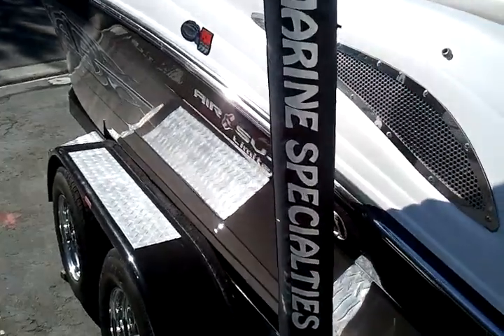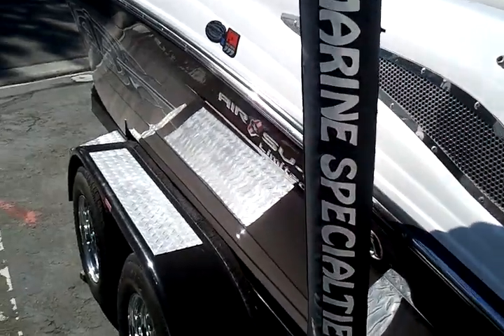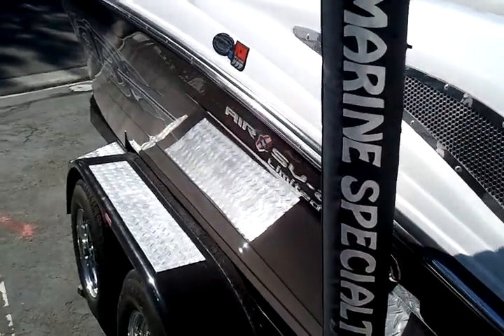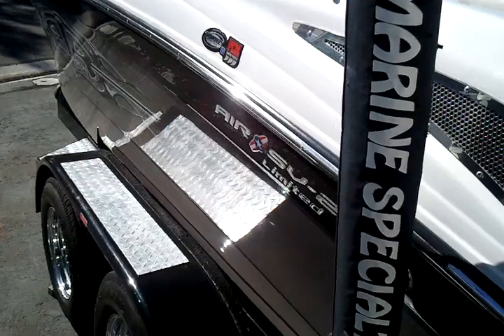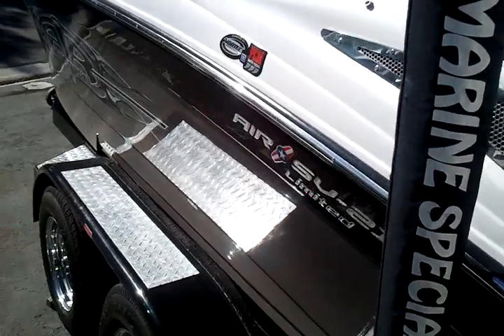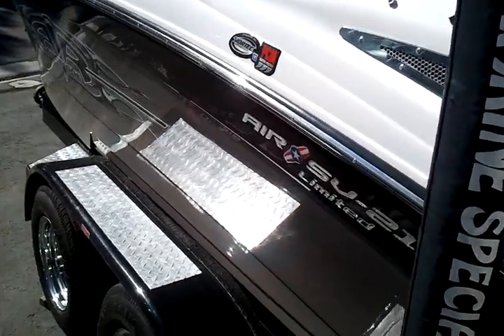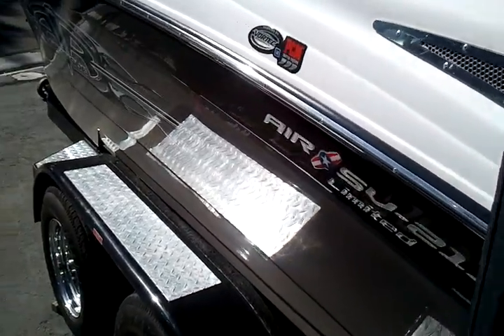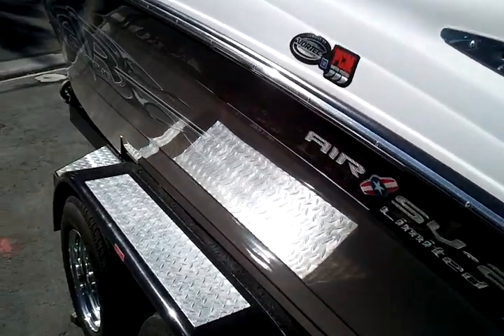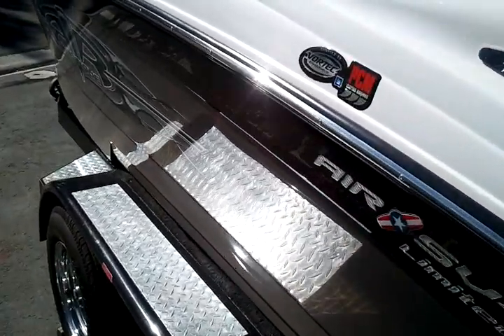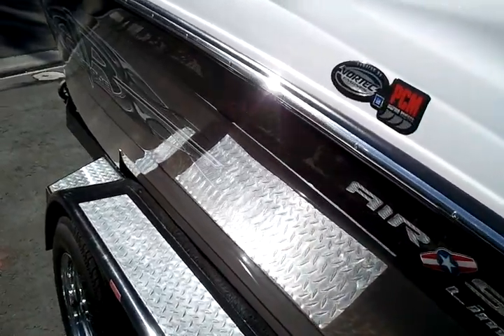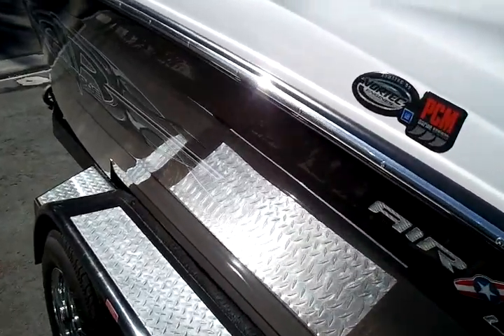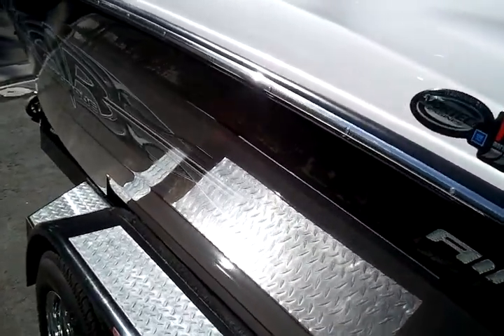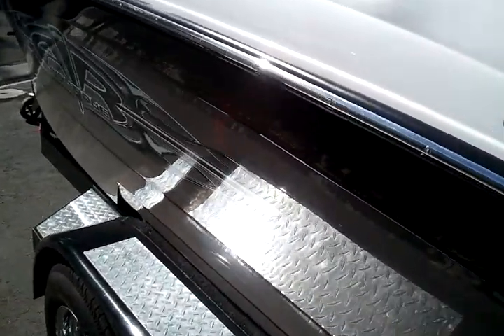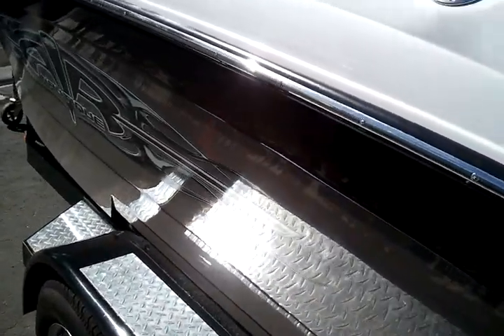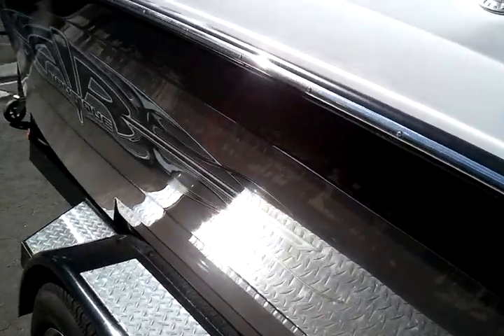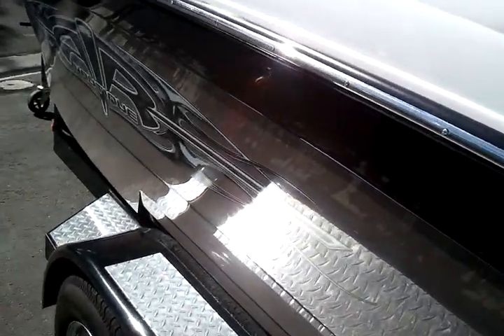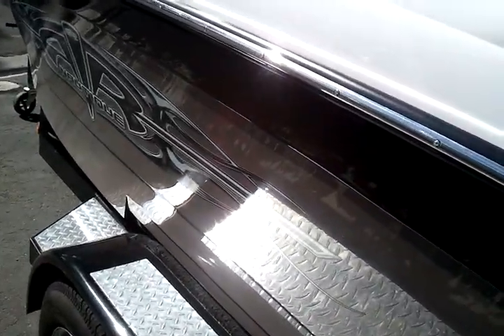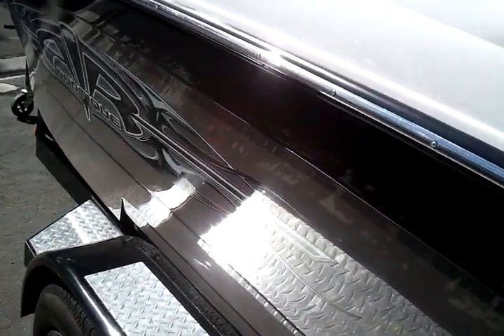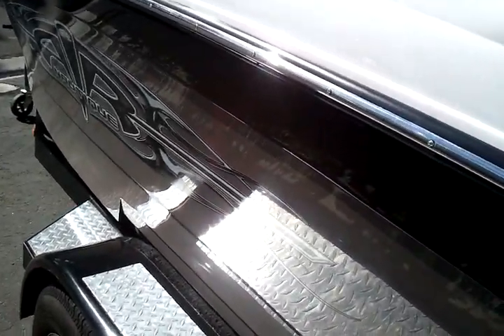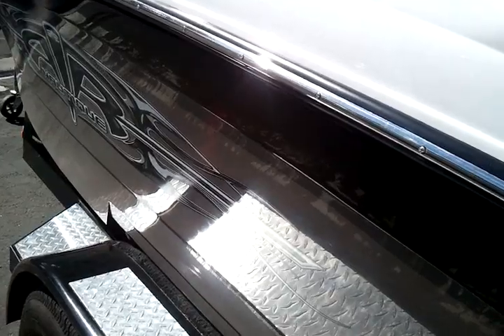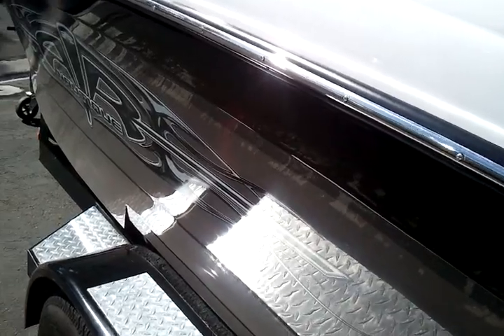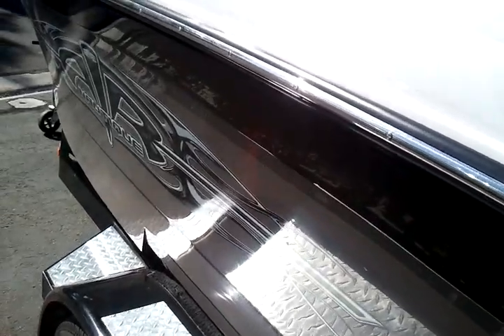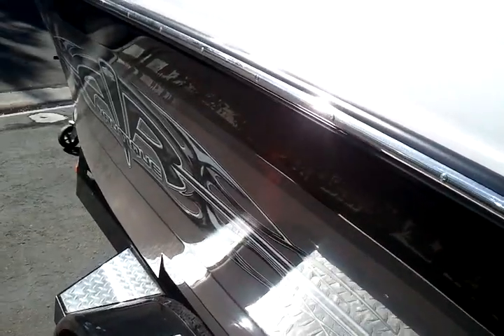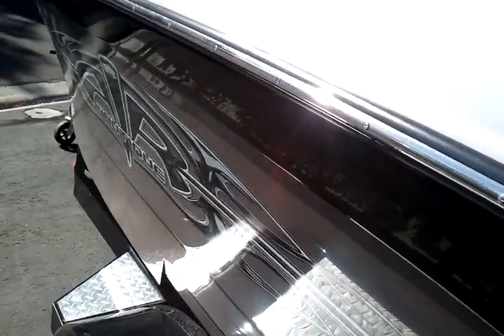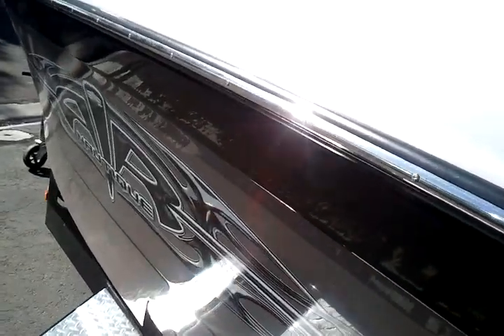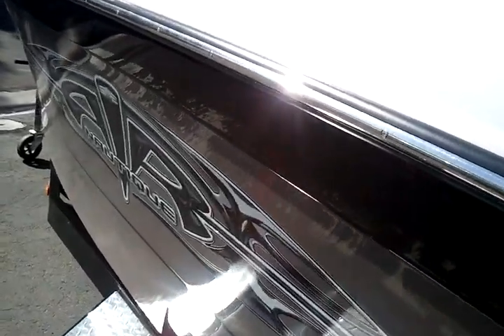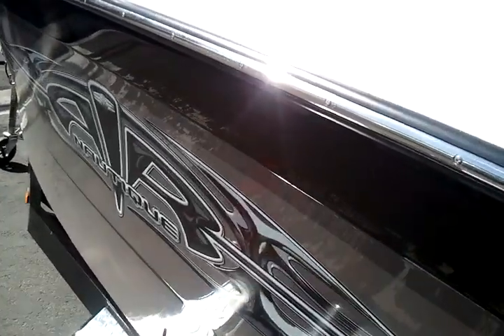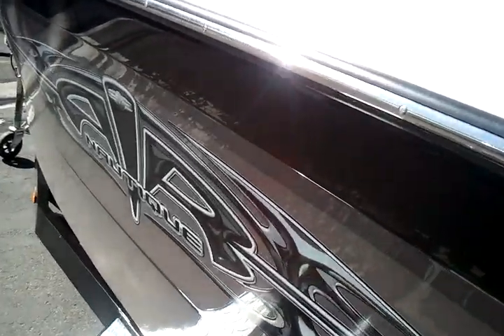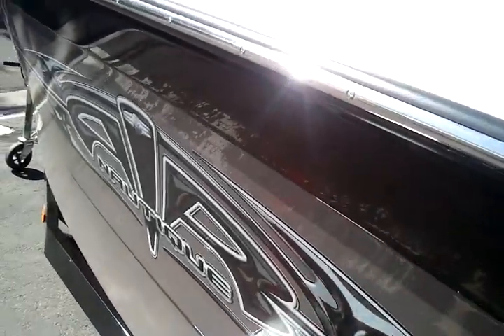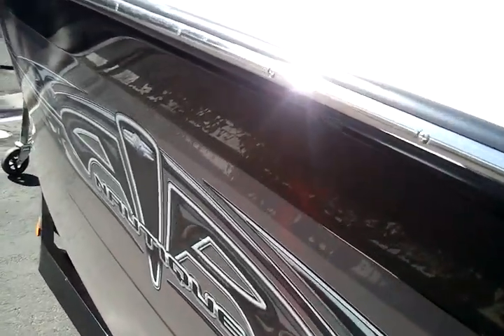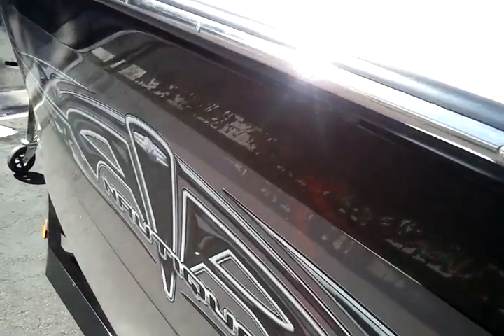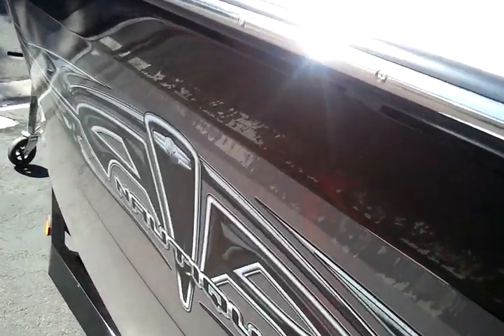It's sitting on a tandem axle trailer. It's our deluxe package, so it's got brakes on both axles, a spare tire and carrier, and a swing away tongue.